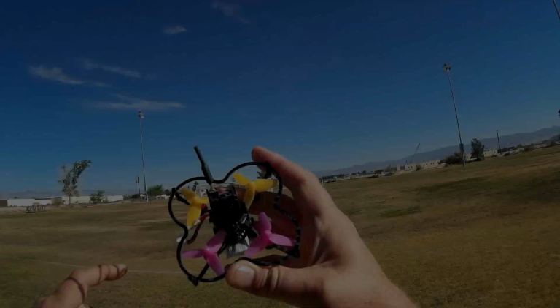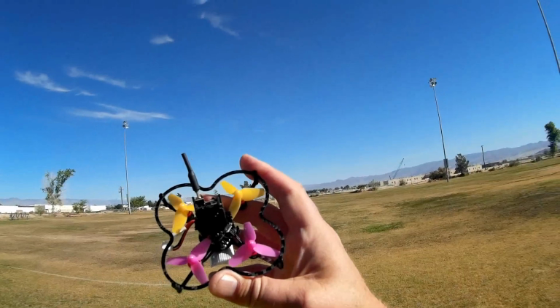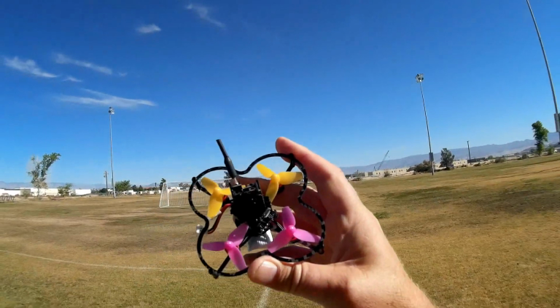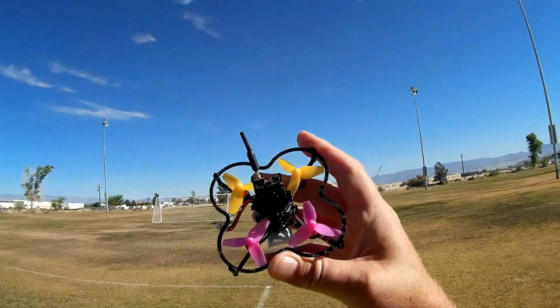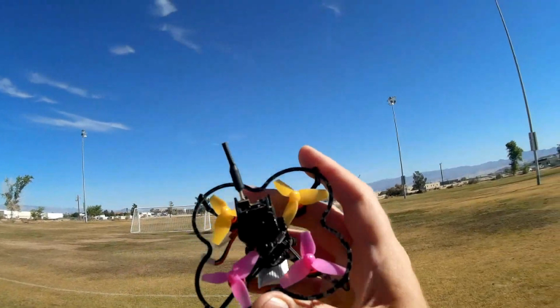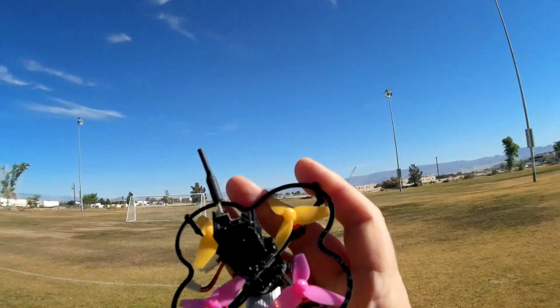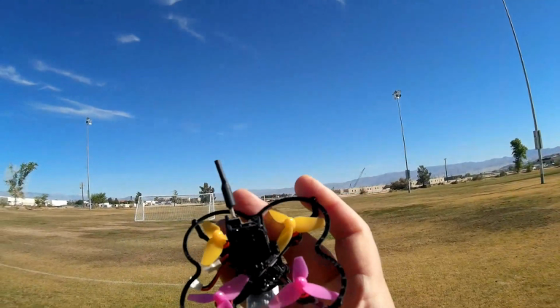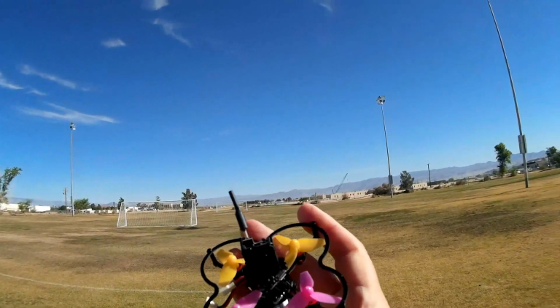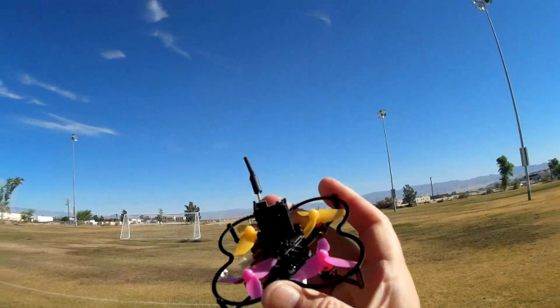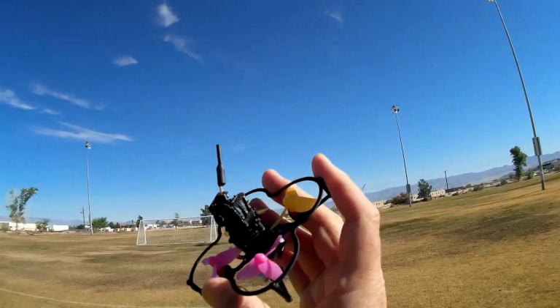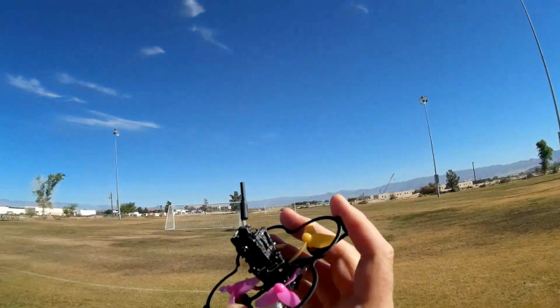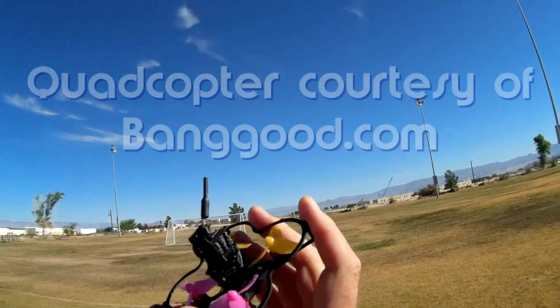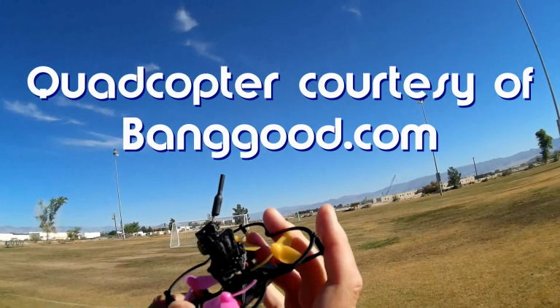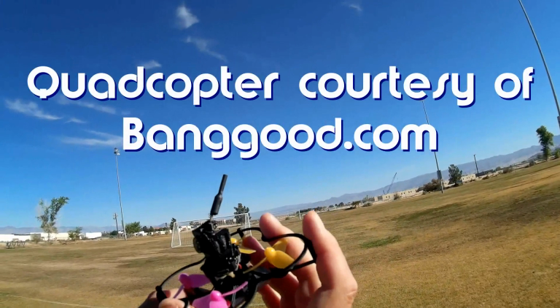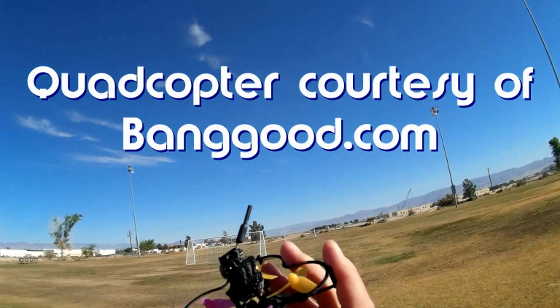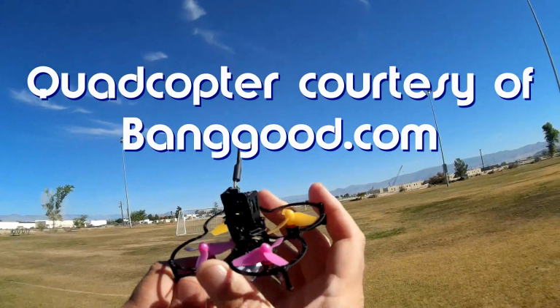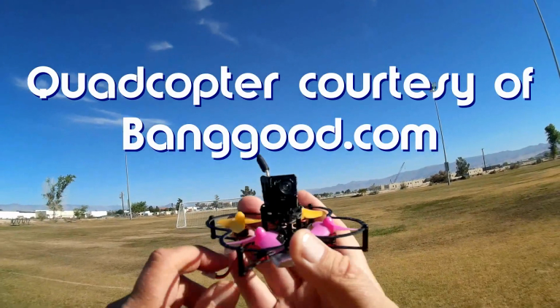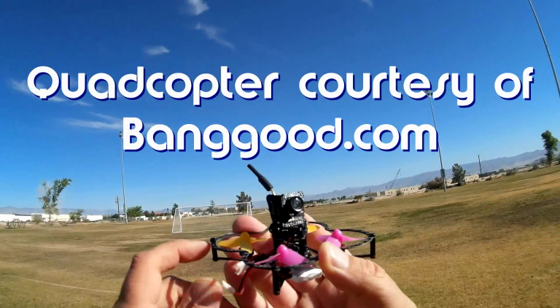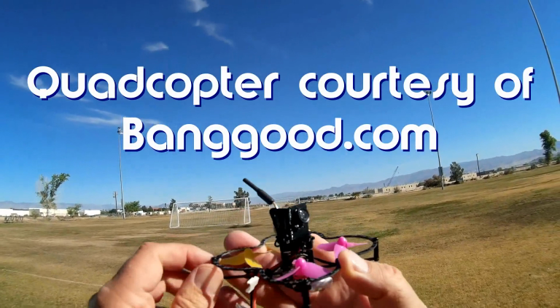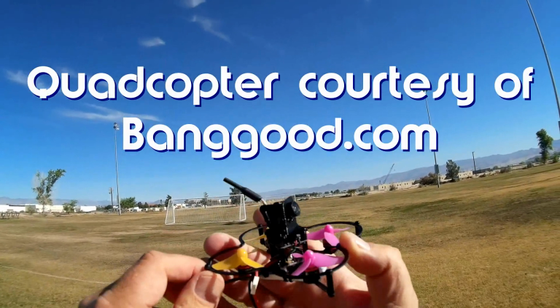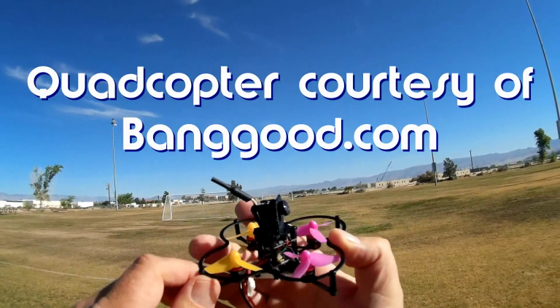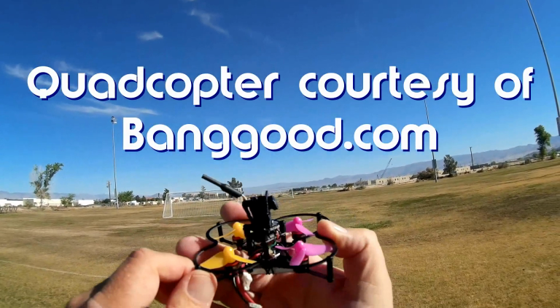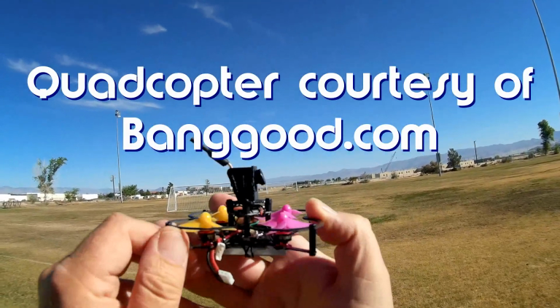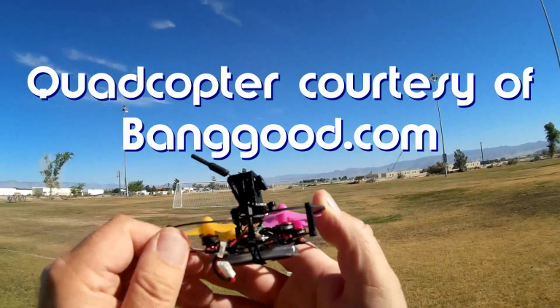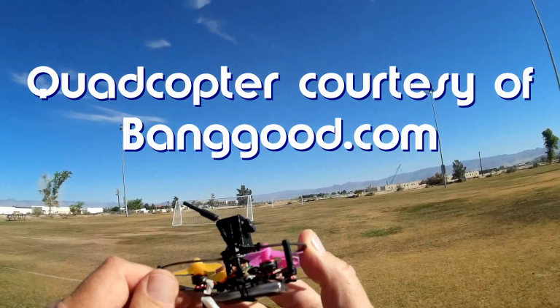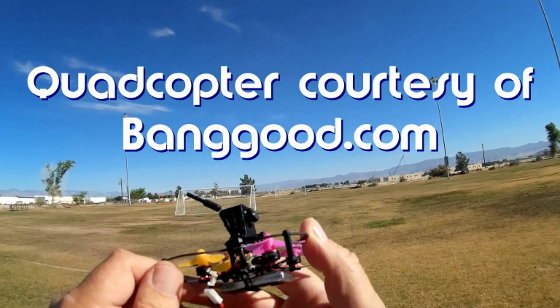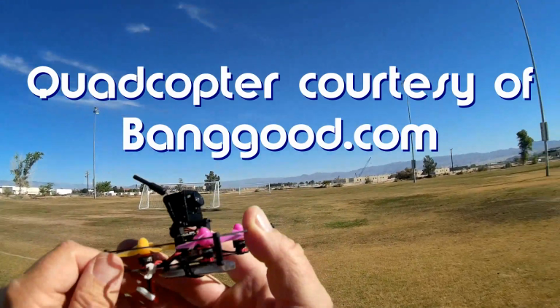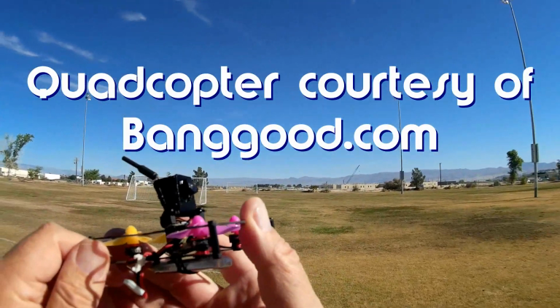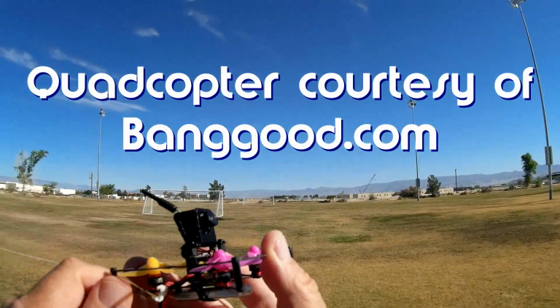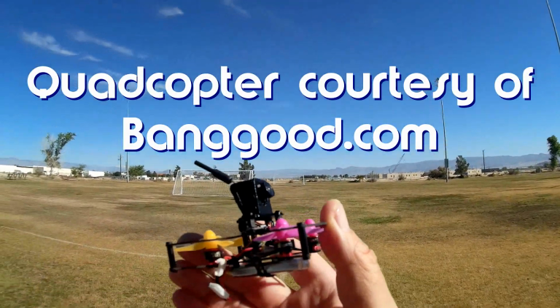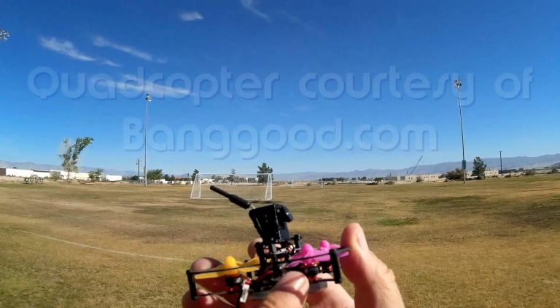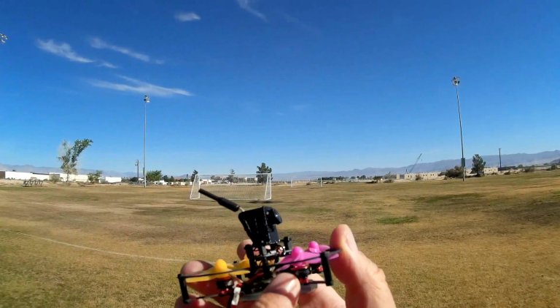Good morning, Quadcopter 101. Look at this little tiny thing. This is the Dust X58. The Dust X58 is a tiny little brushless motor quadcopter.